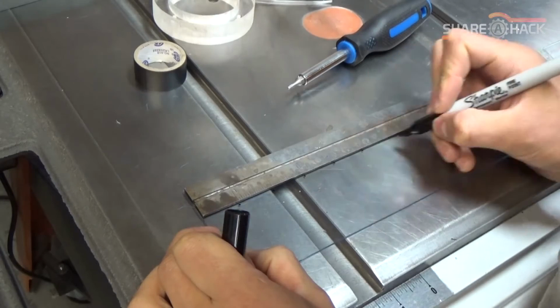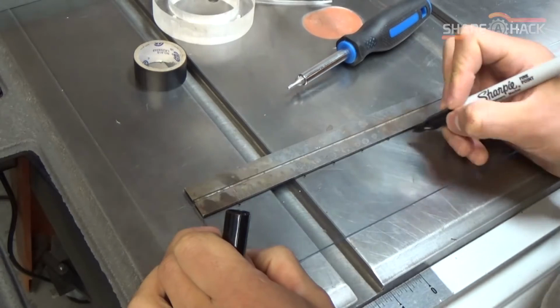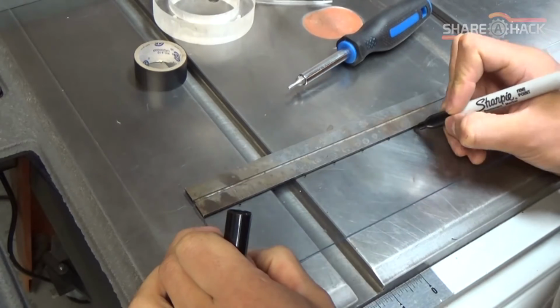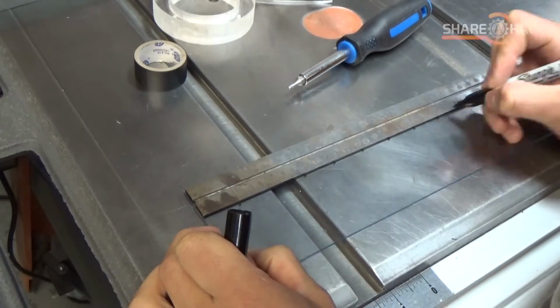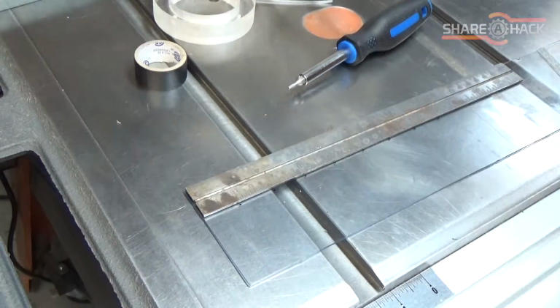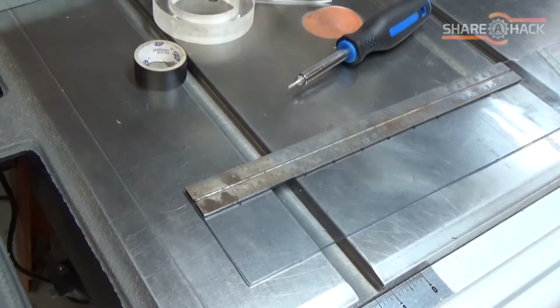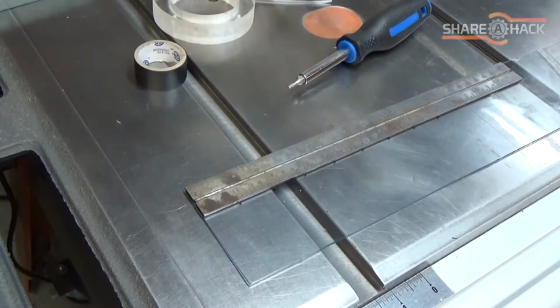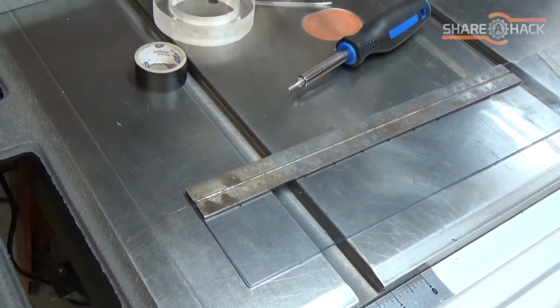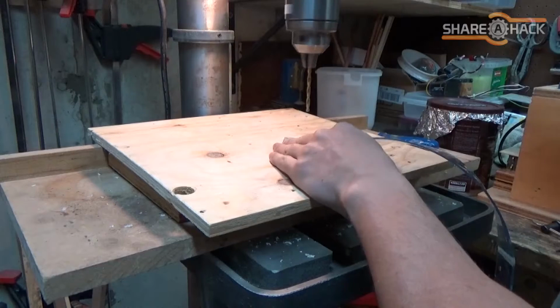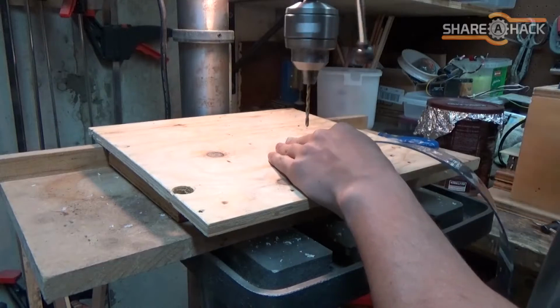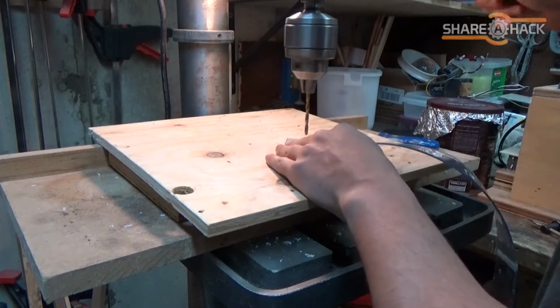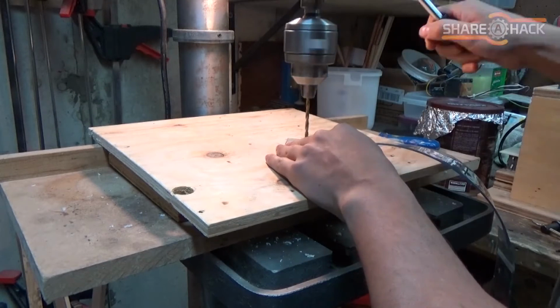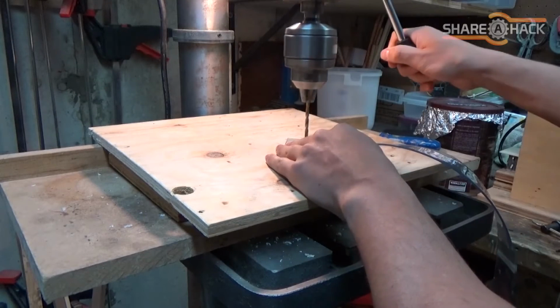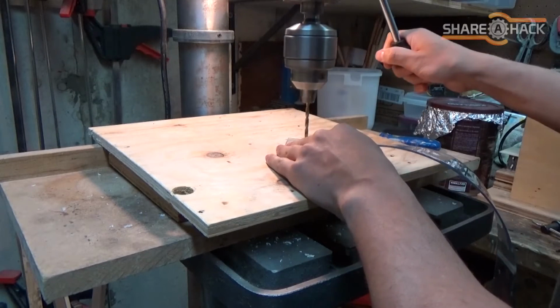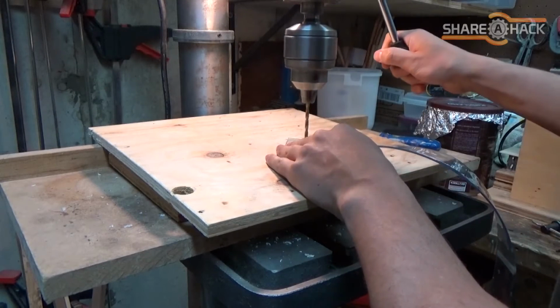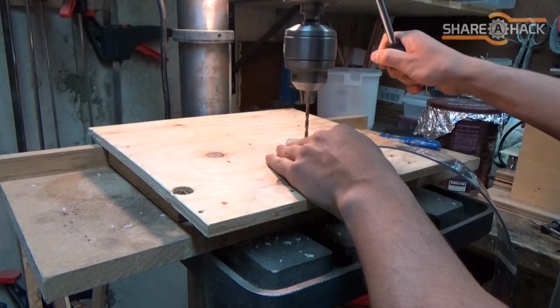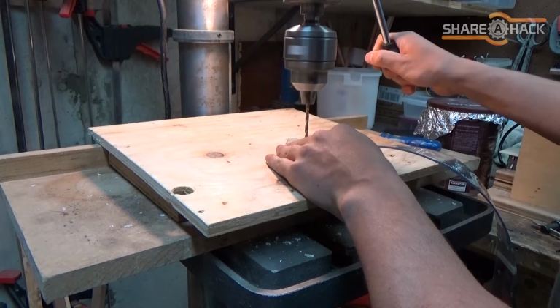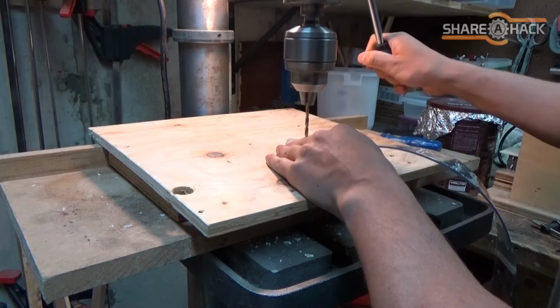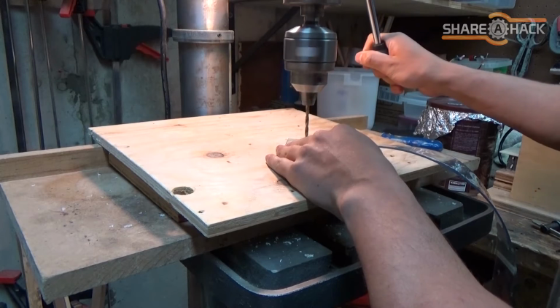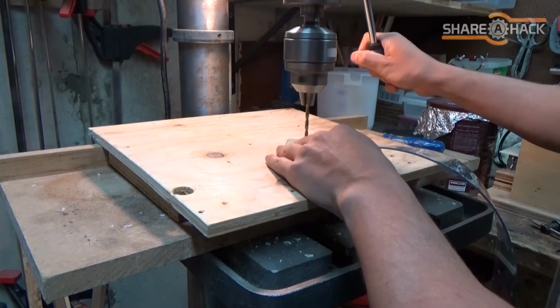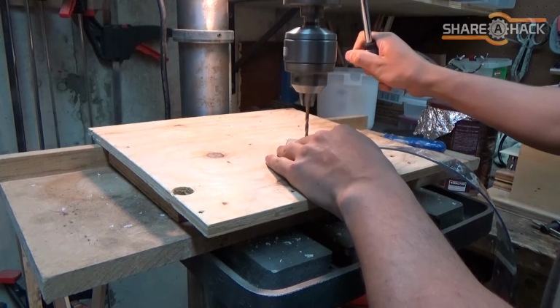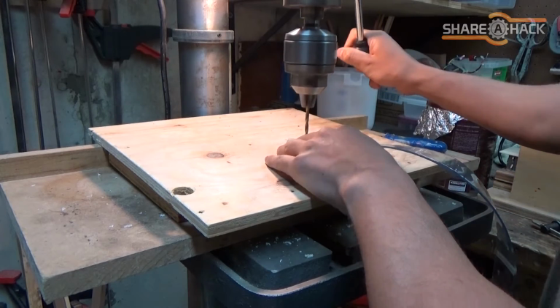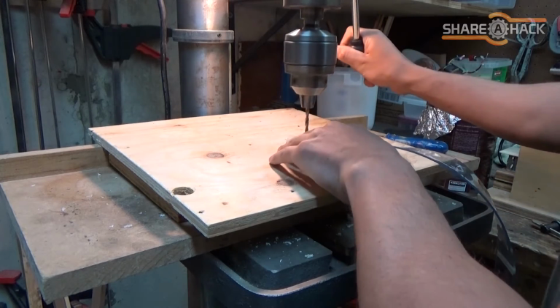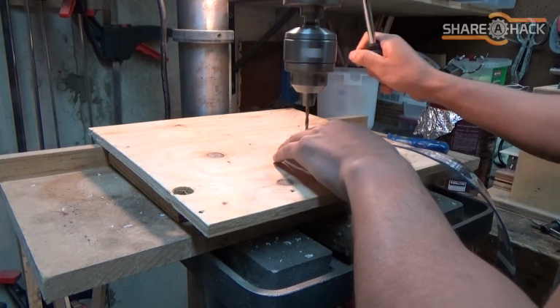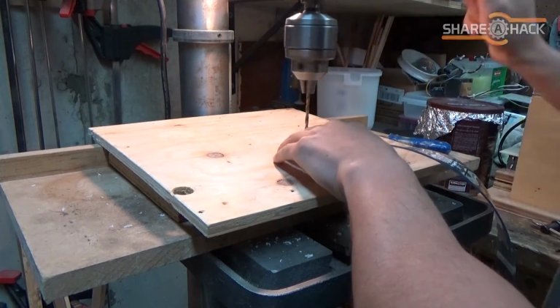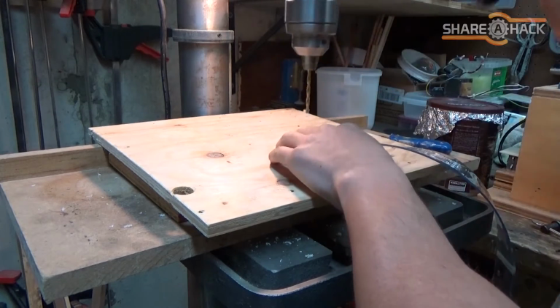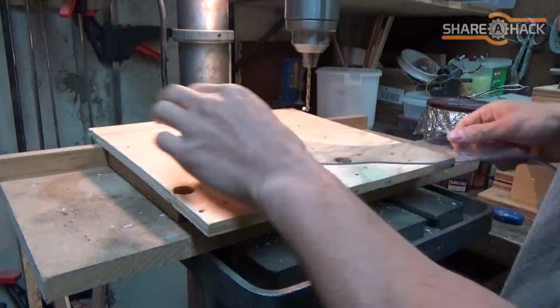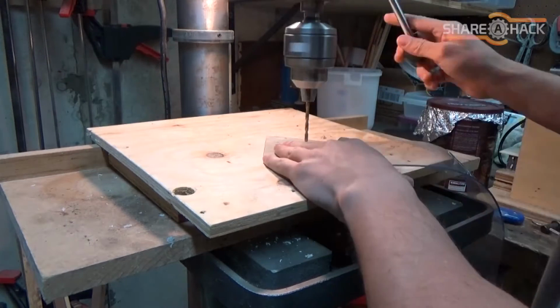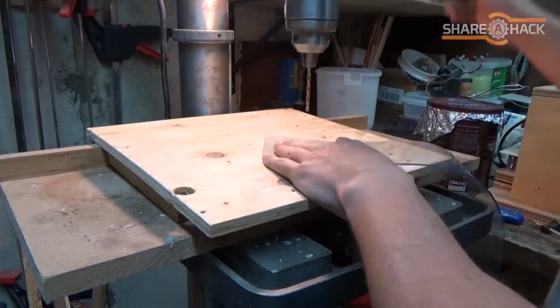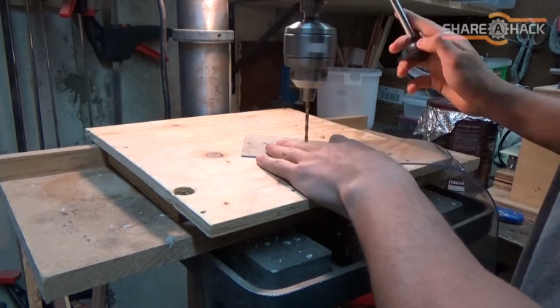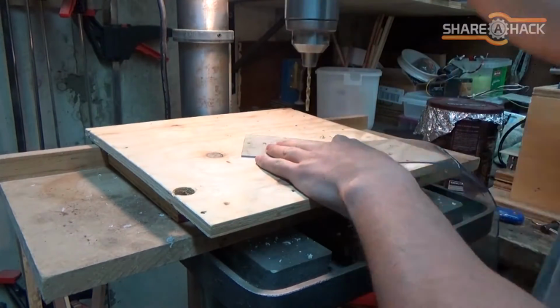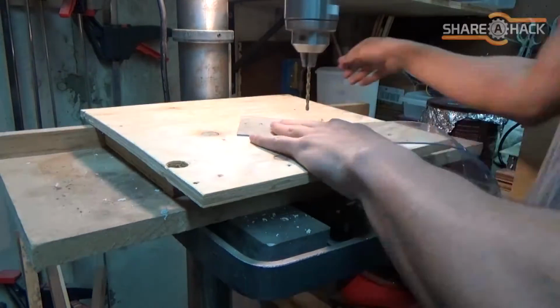I'm making holes where the slits will be to reduce the chances of the slit tearing away from the vinyl or ripping off during a cut.